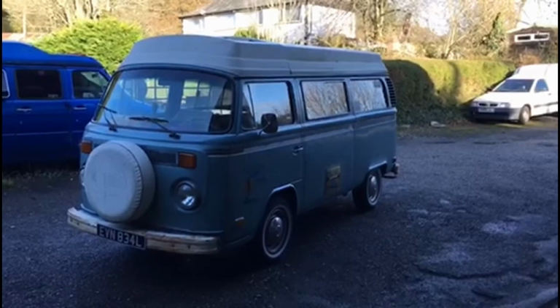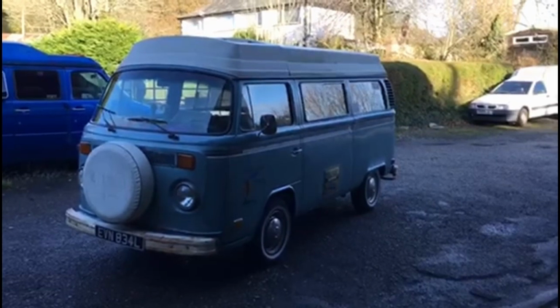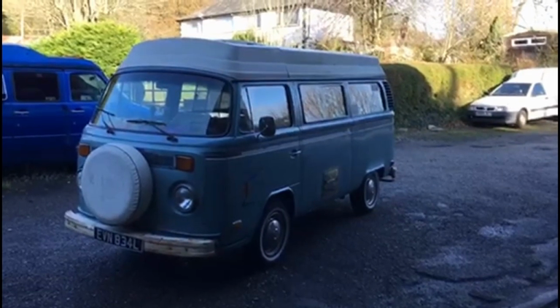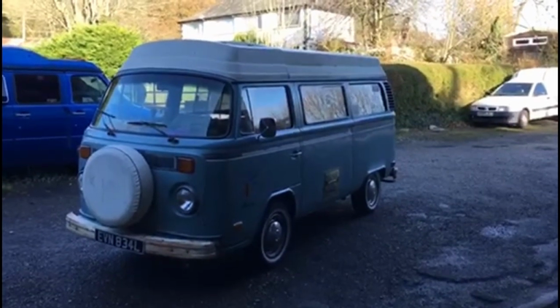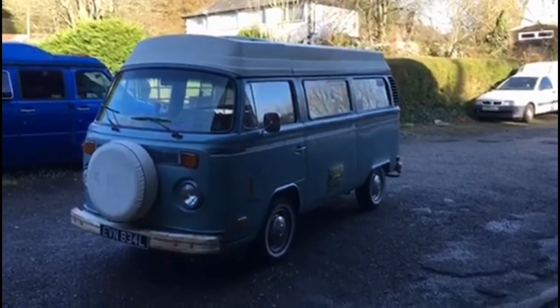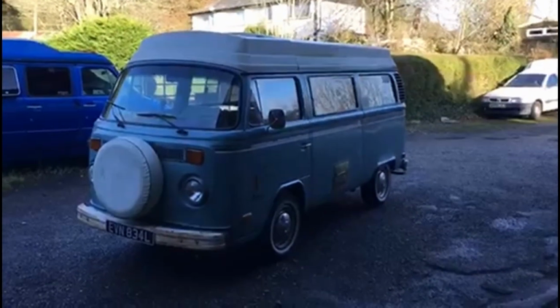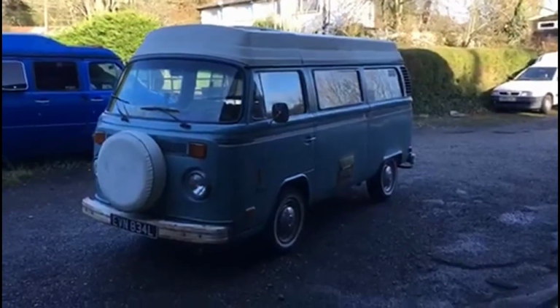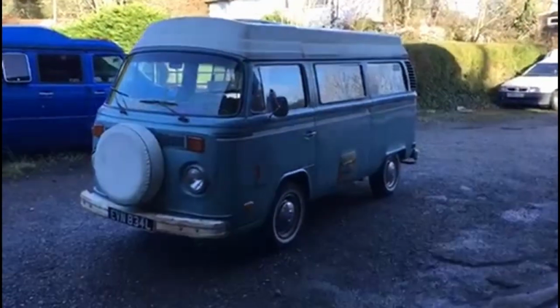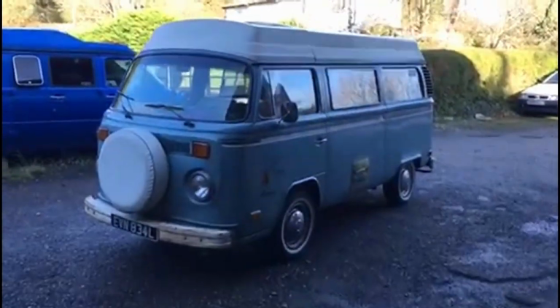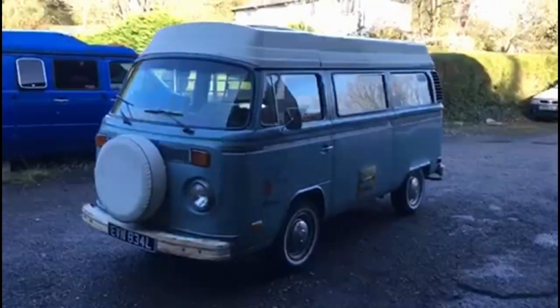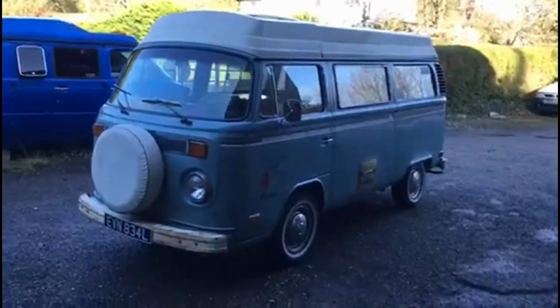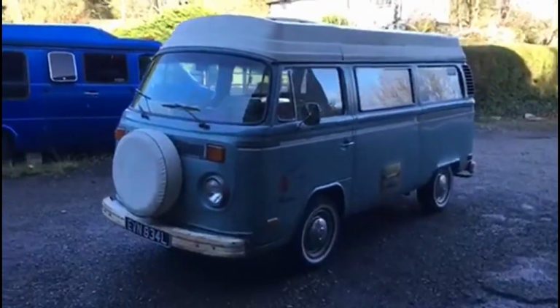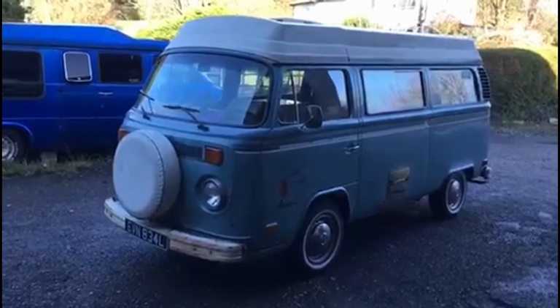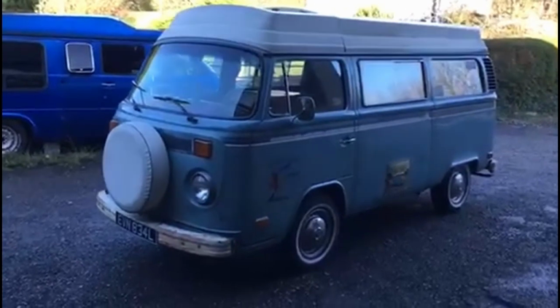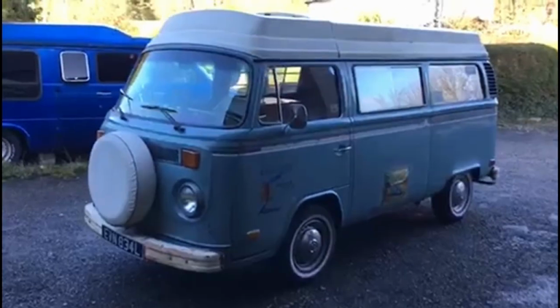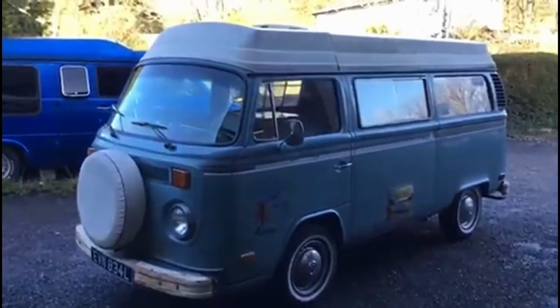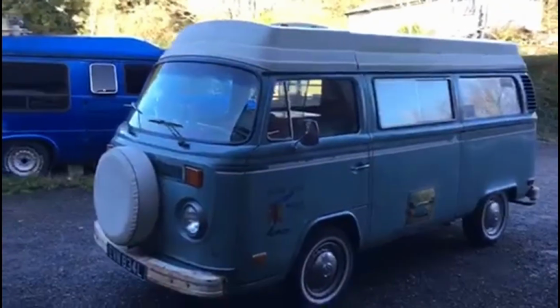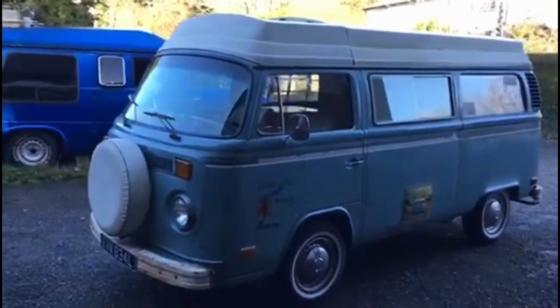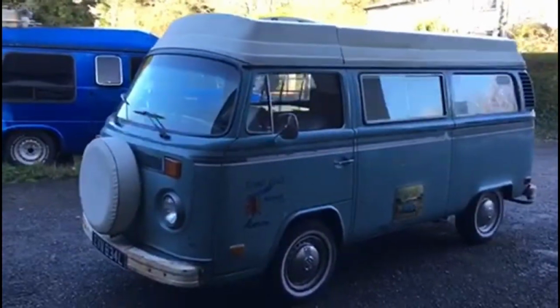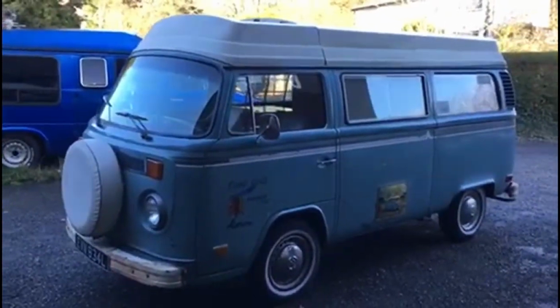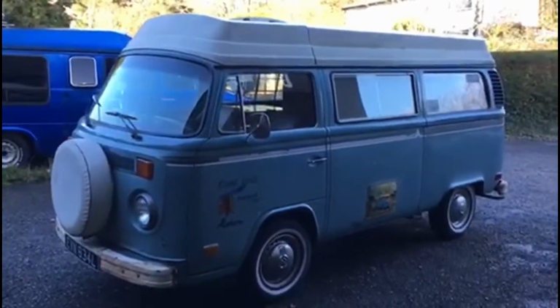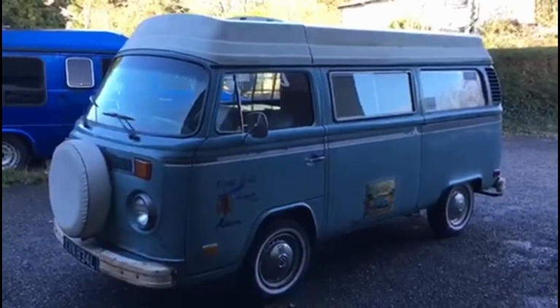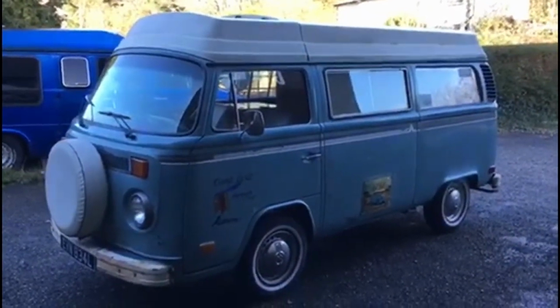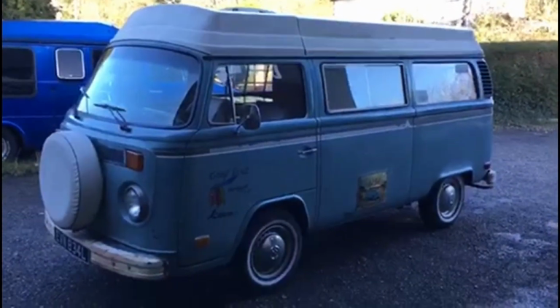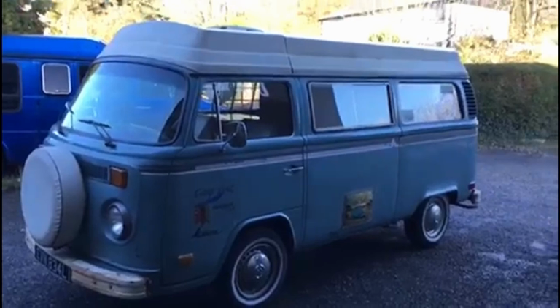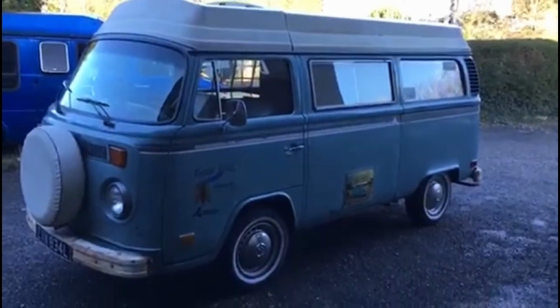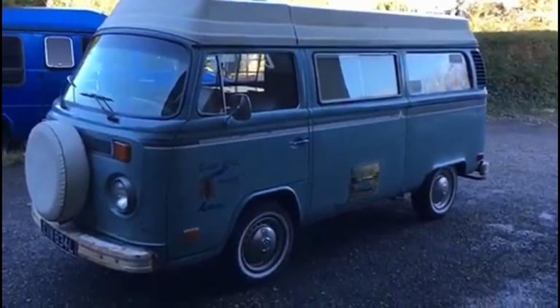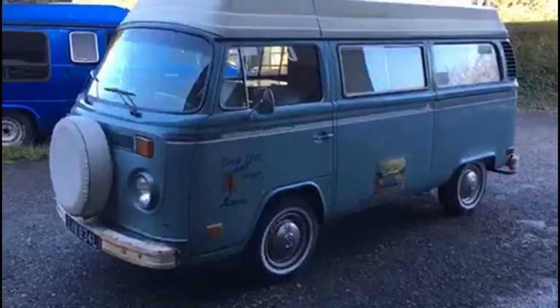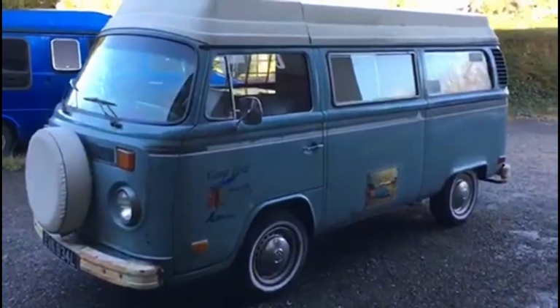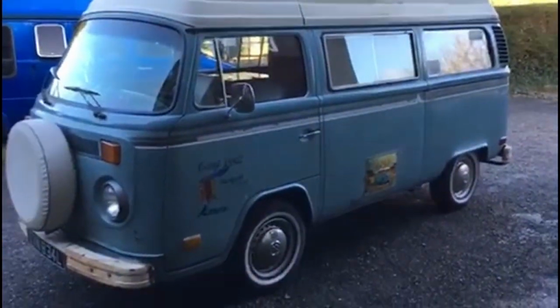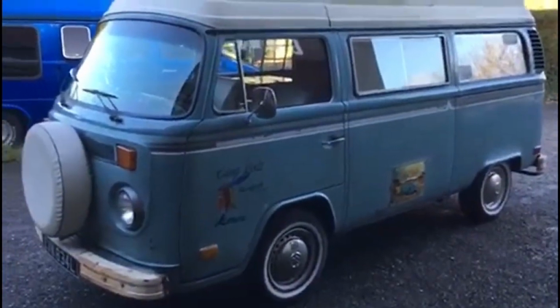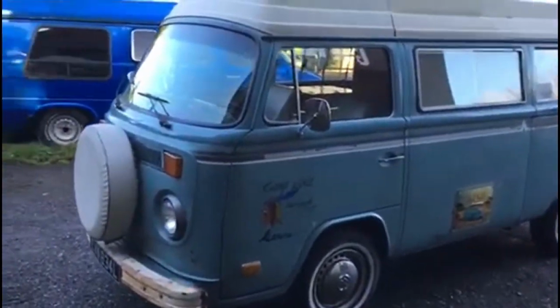Hello and welcome back to the NOSVW channel. Today's short video is on a 1973 Riviera conversion import from Alabama. We restored this probably three or four years ago.